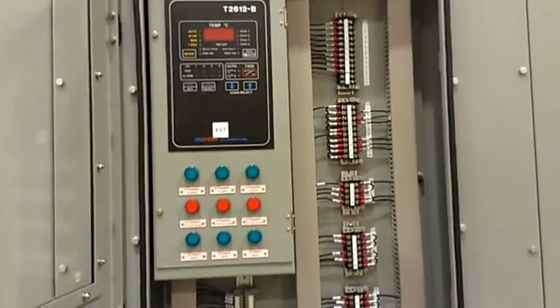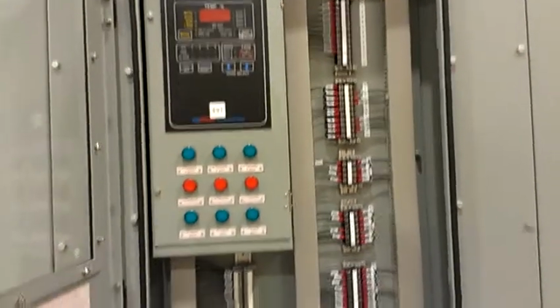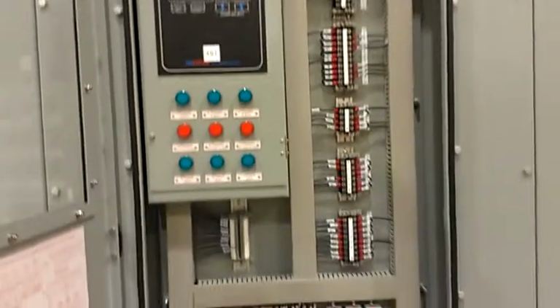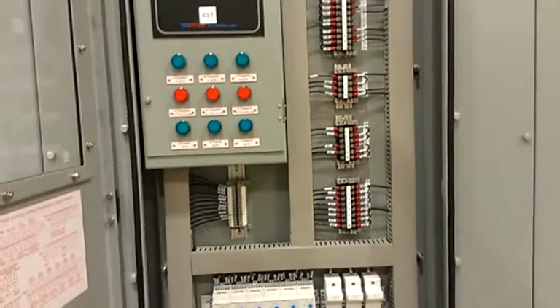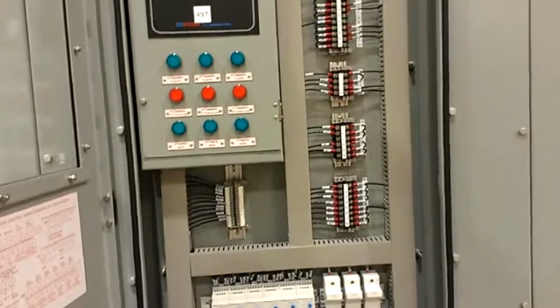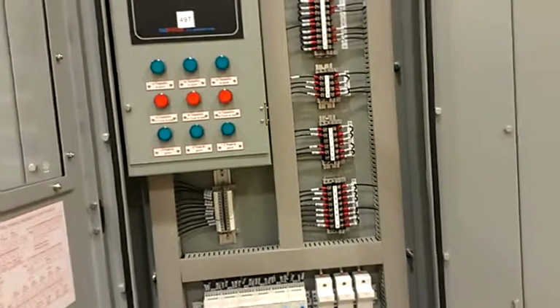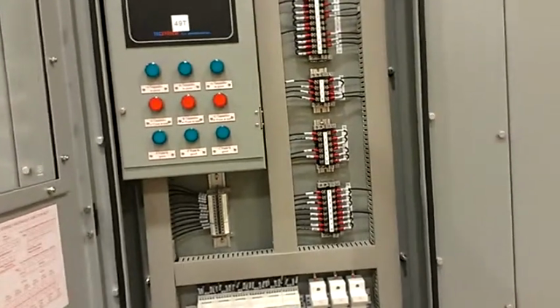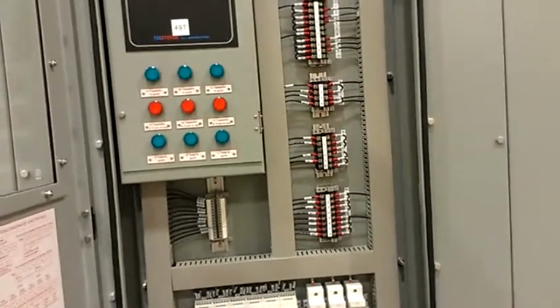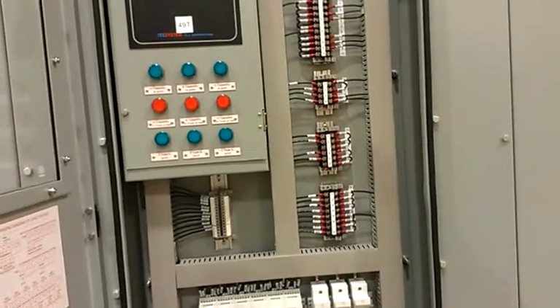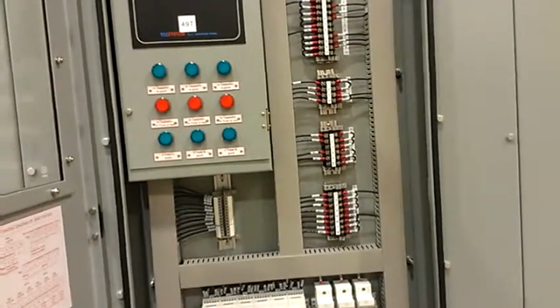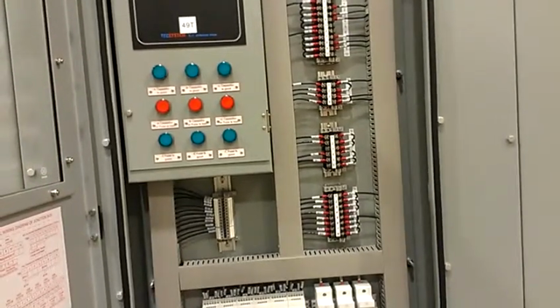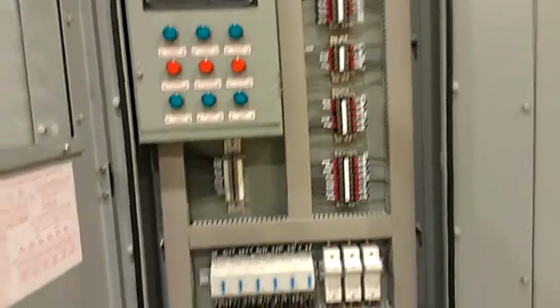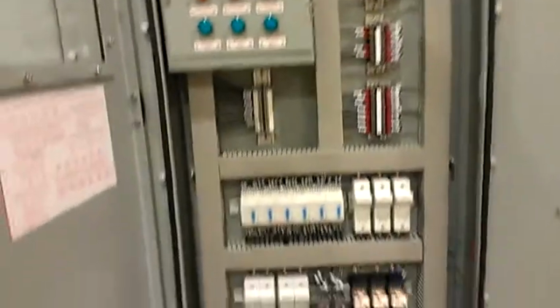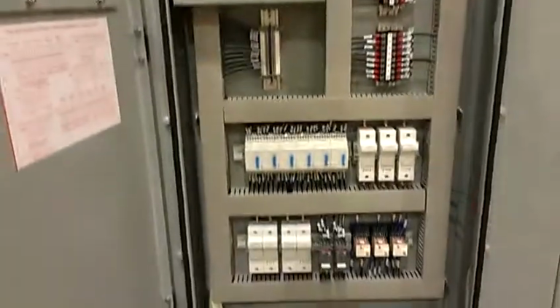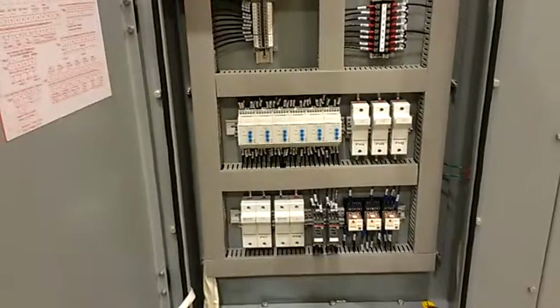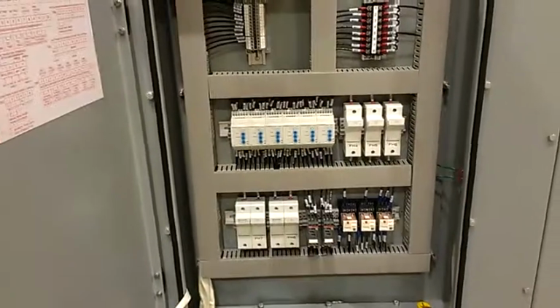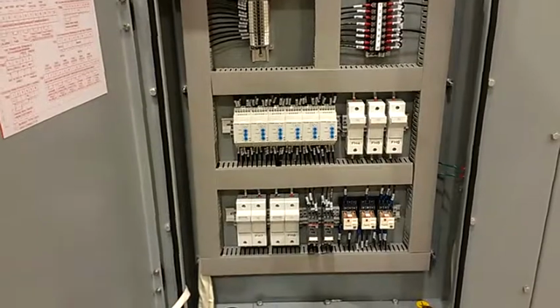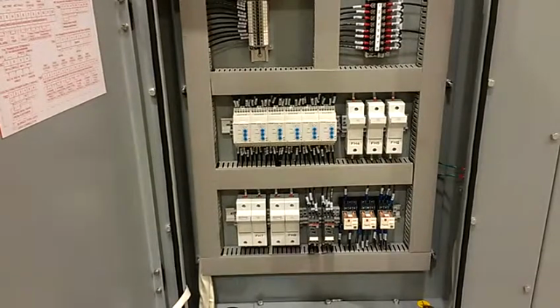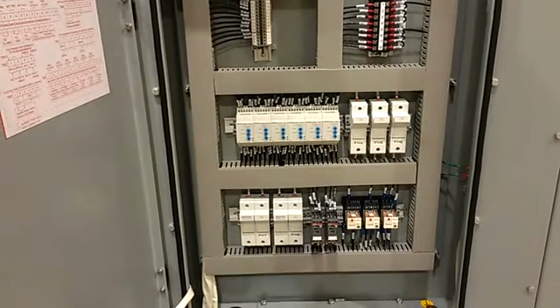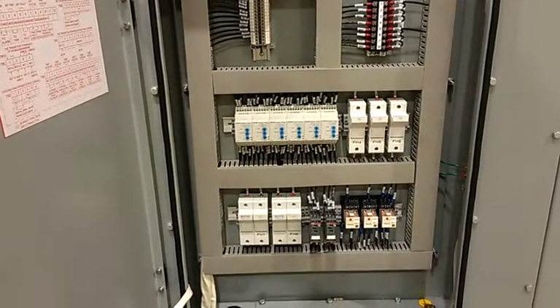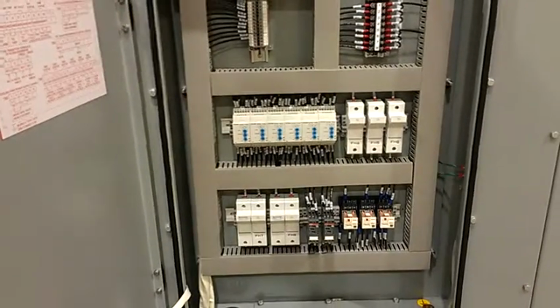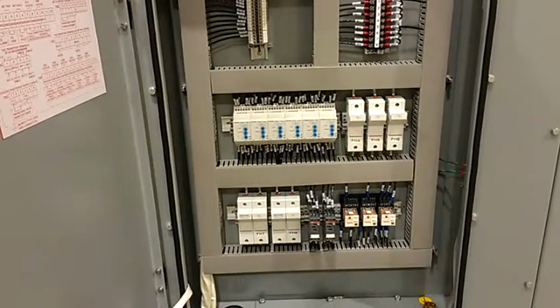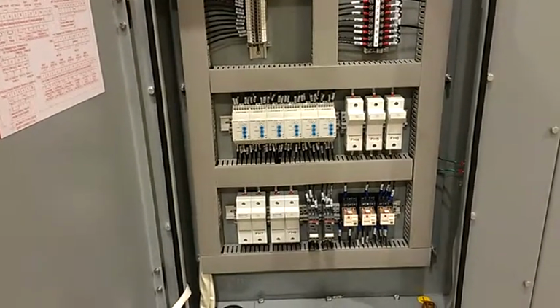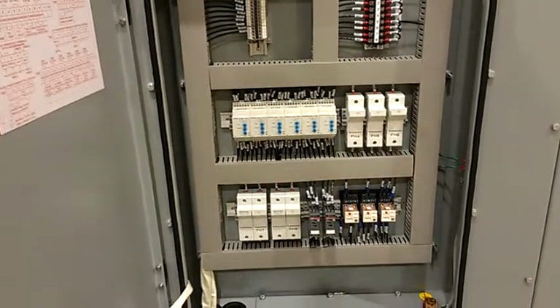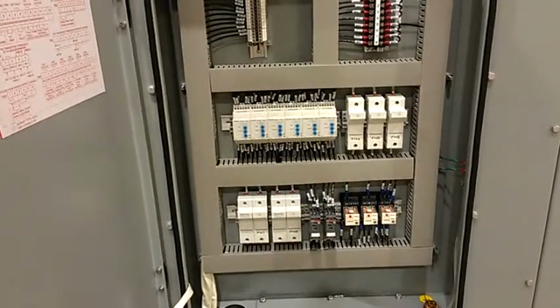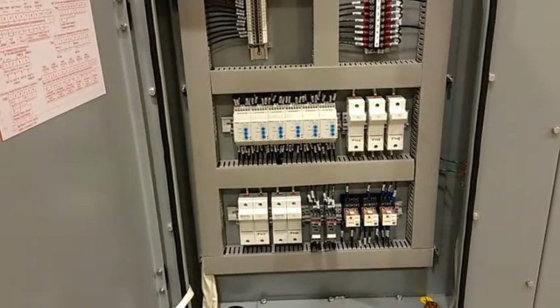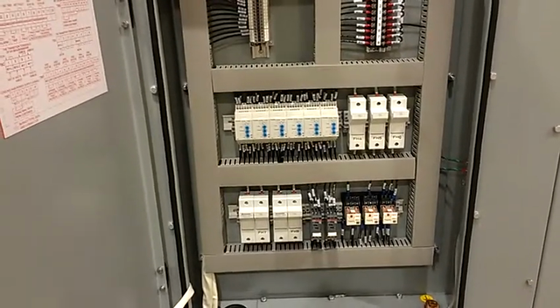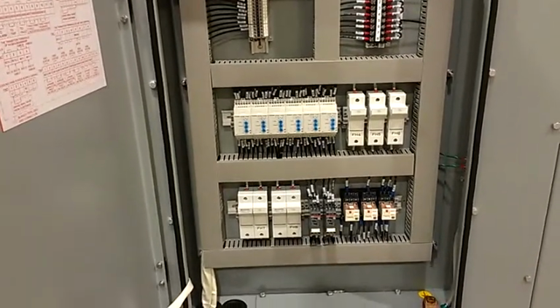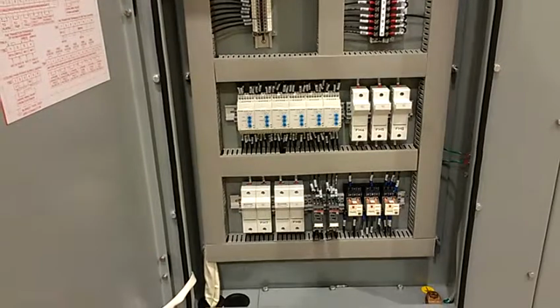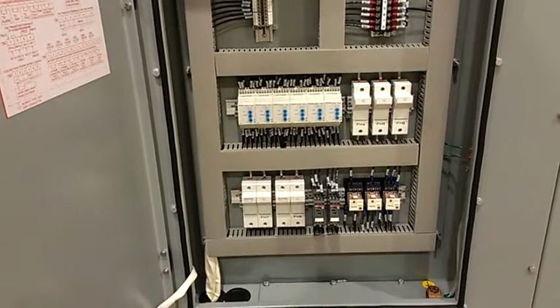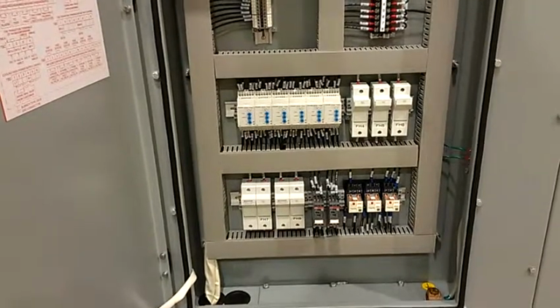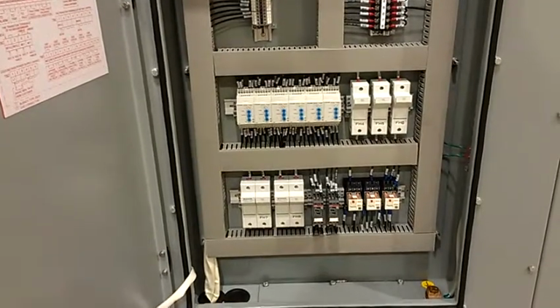The control panel includes terminal blocks for the user's connections, relays, fuses, and controlled fans.